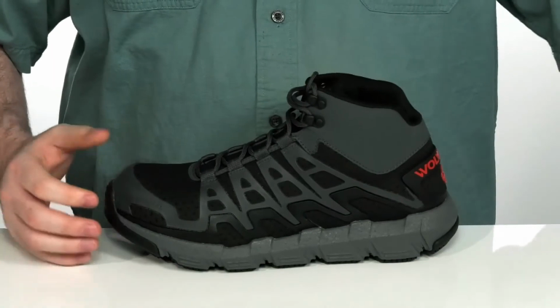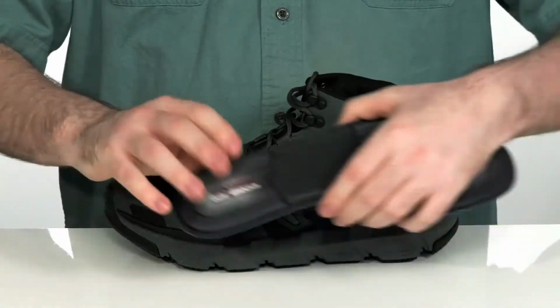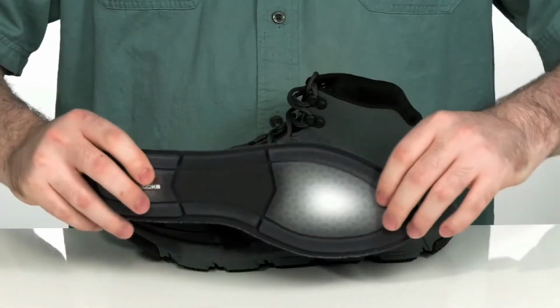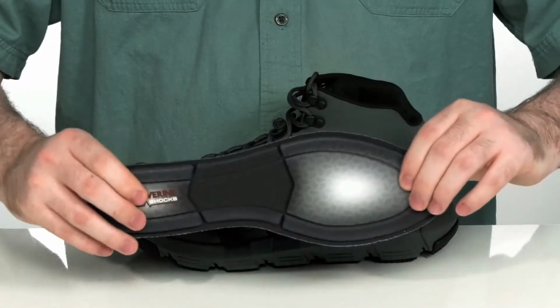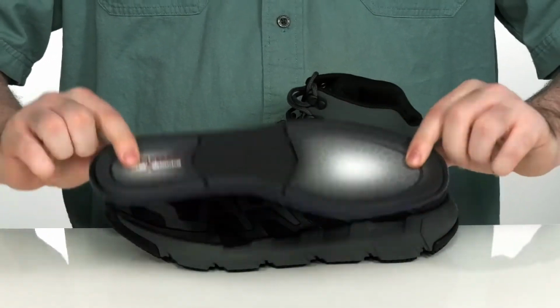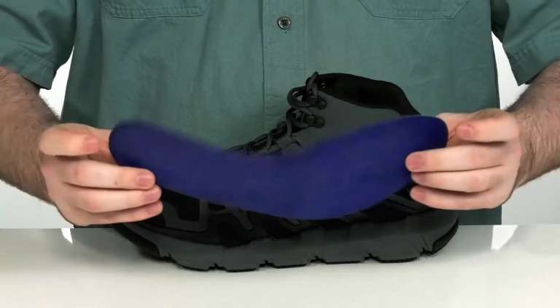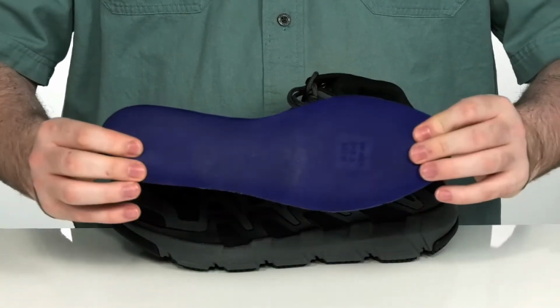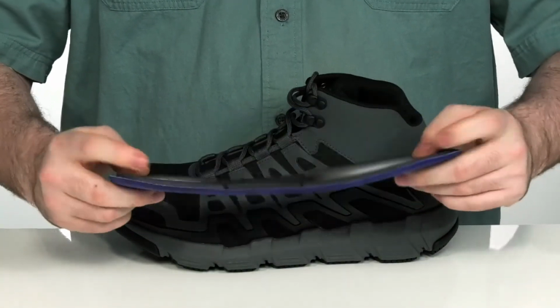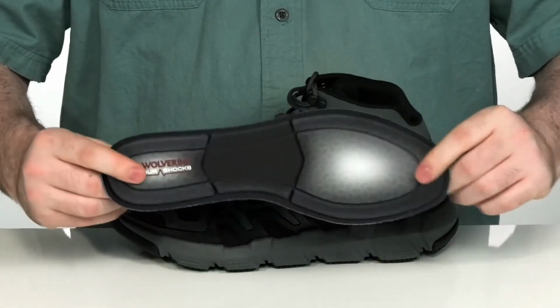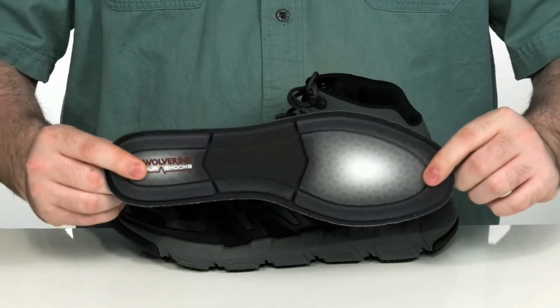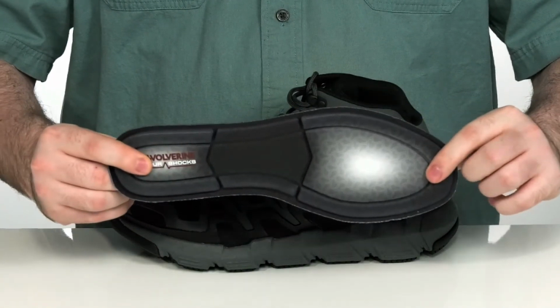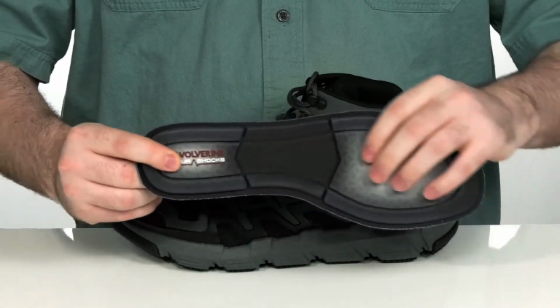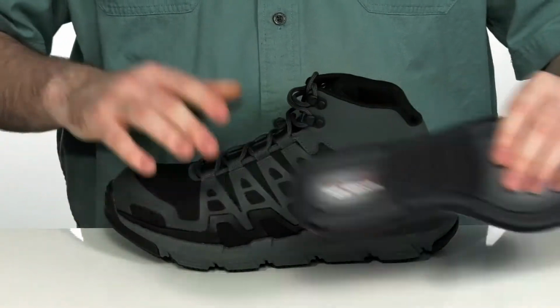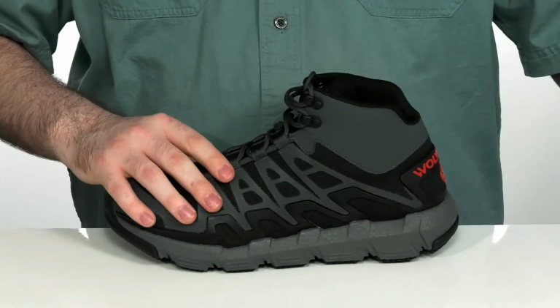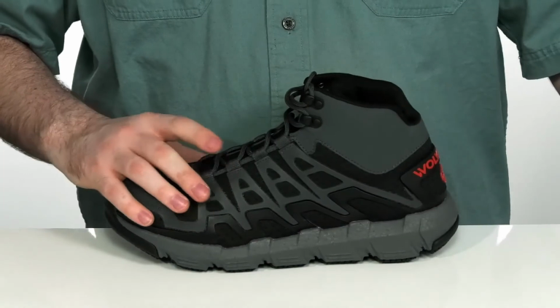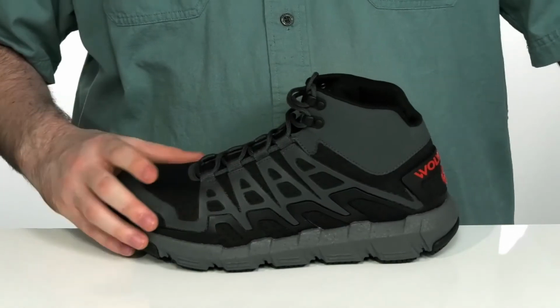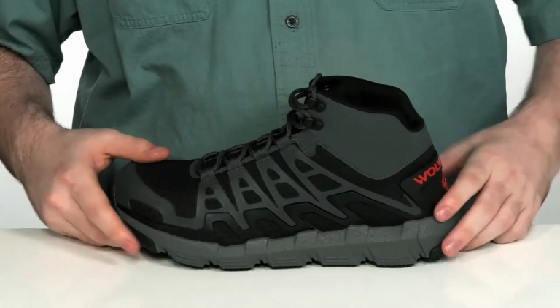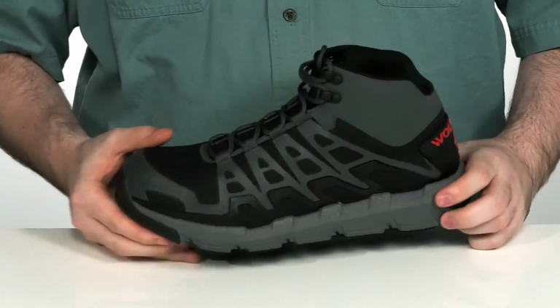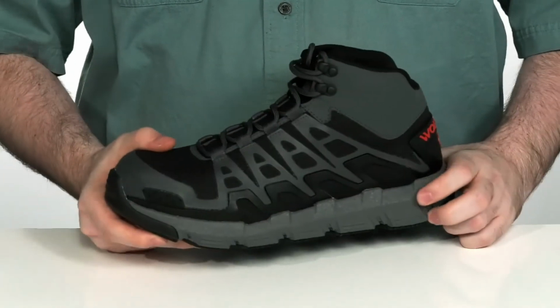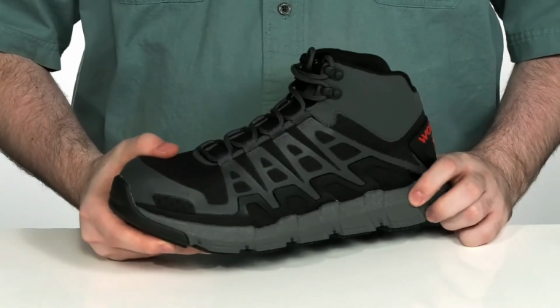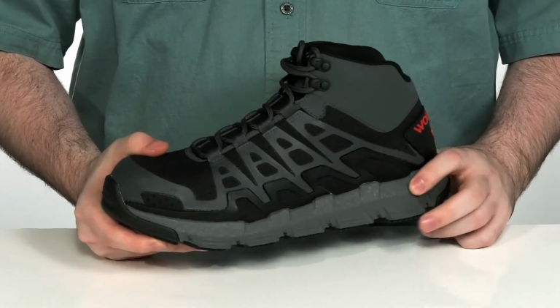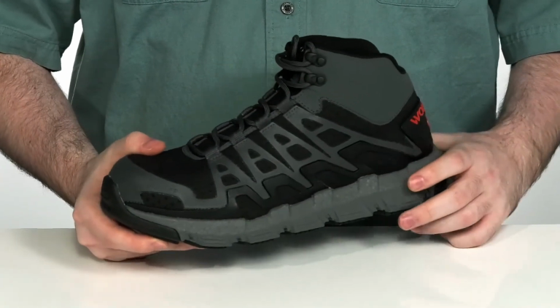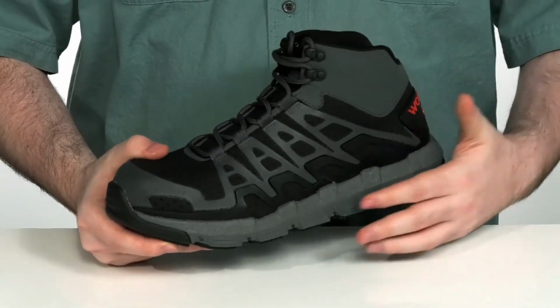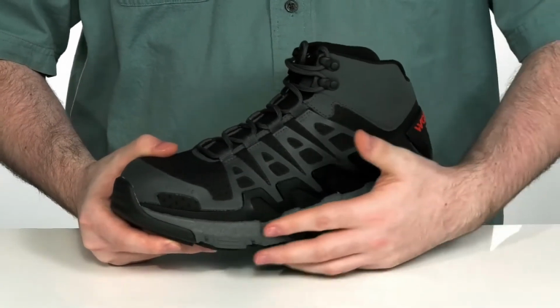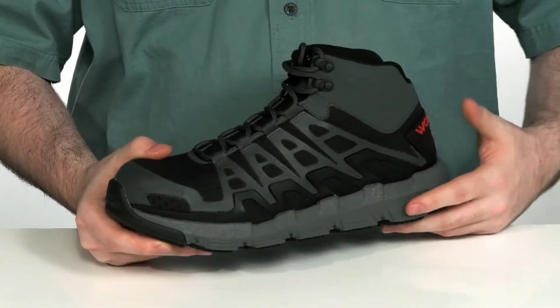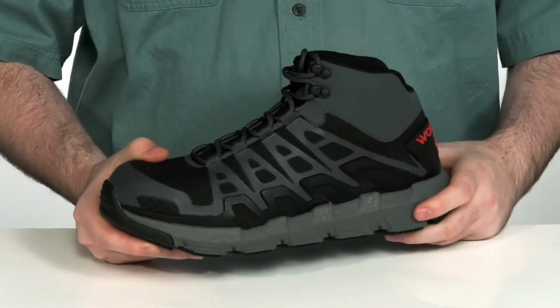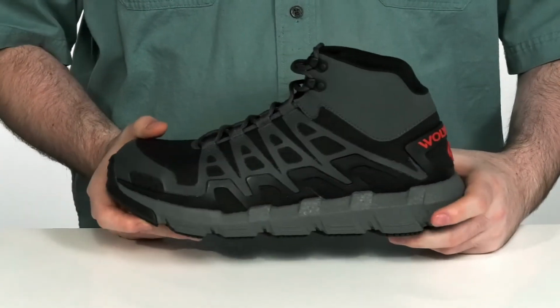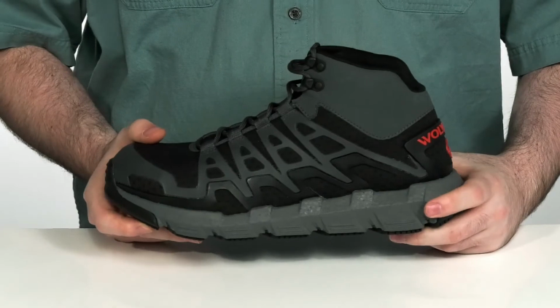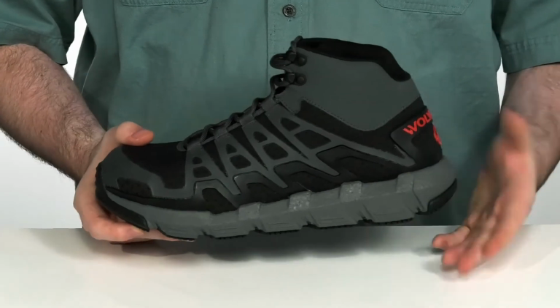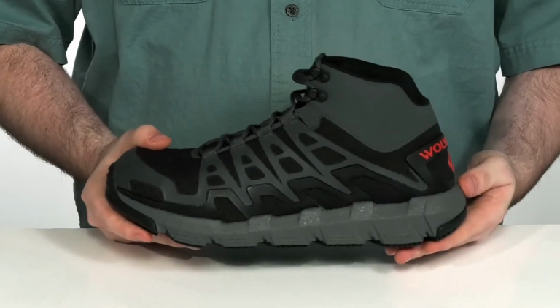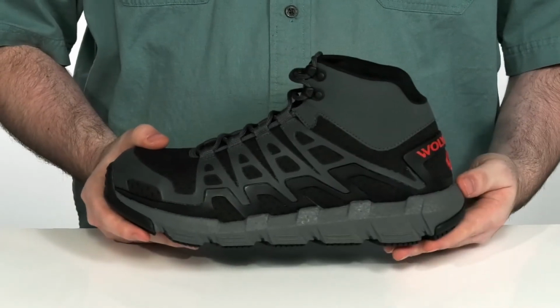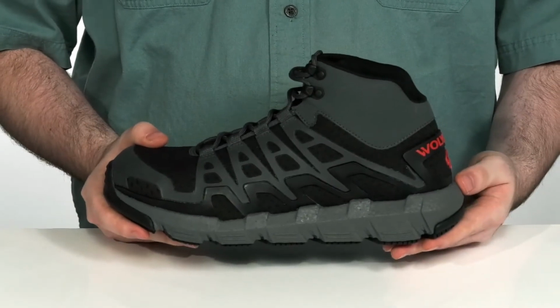It comes with a removable DuraShock polyurethane footbed to add extra shock absorption when you're standing on your feet for long hours. The midsole adds to that with its ultra spring high rebound design, adding extra cushioning and shock absorption.